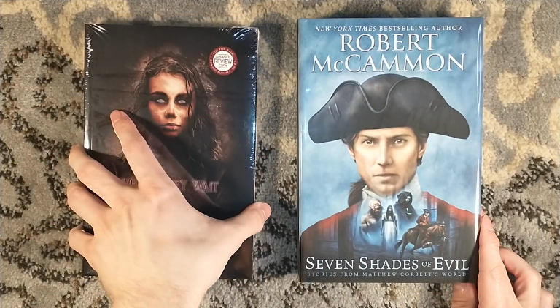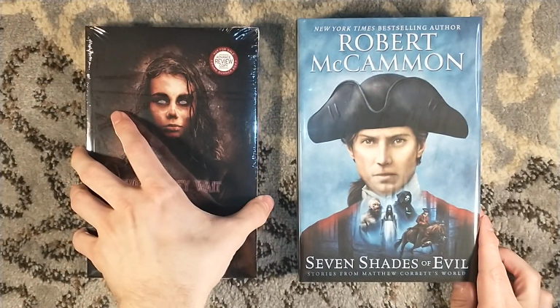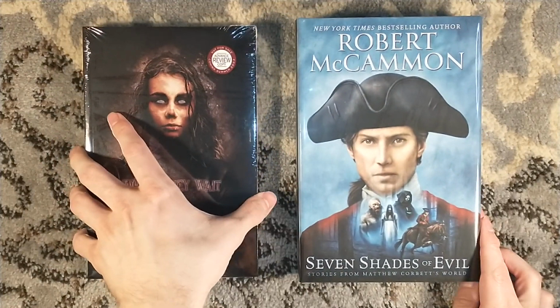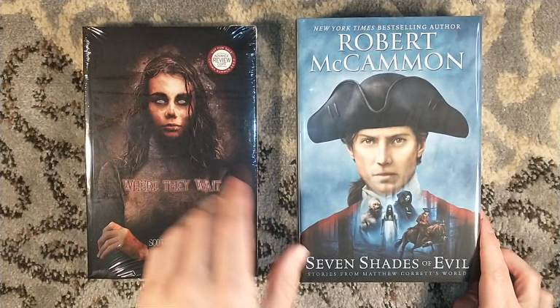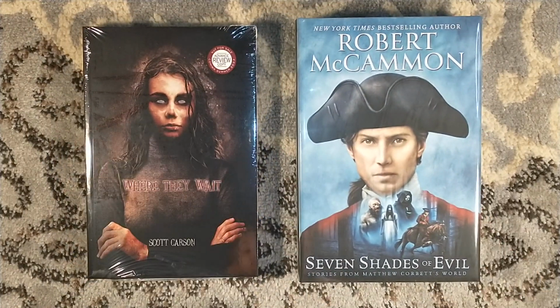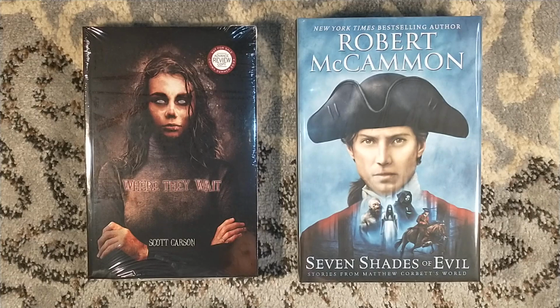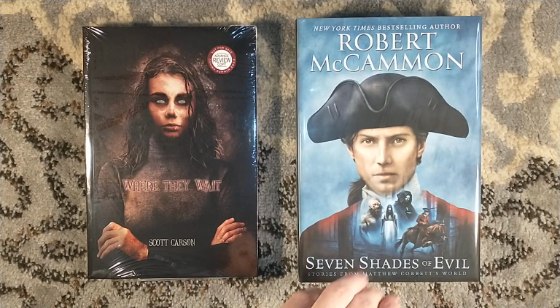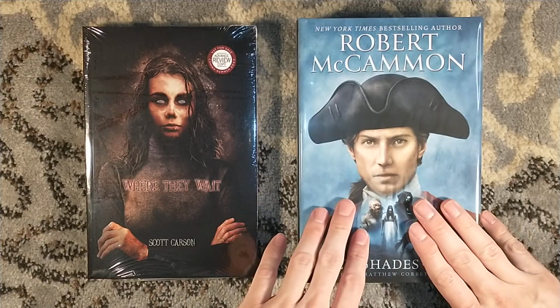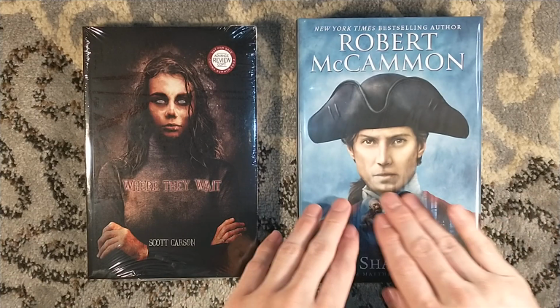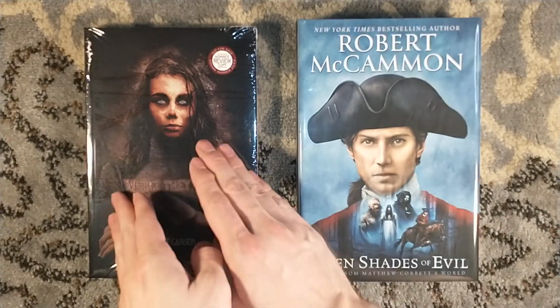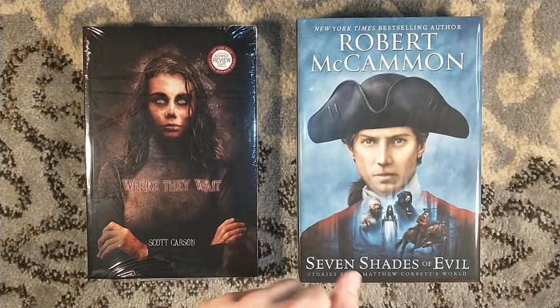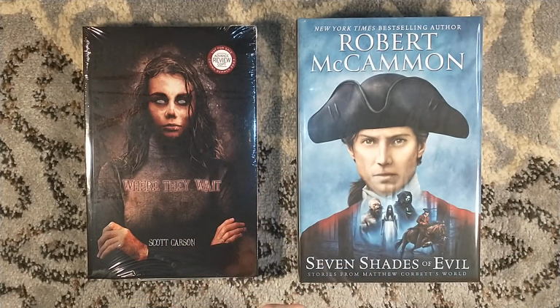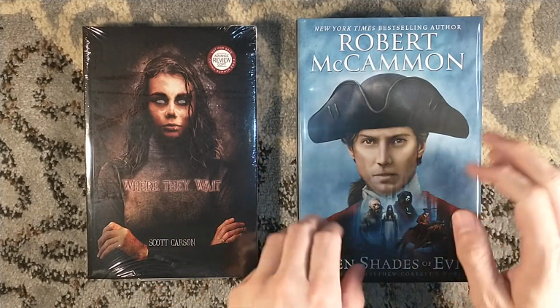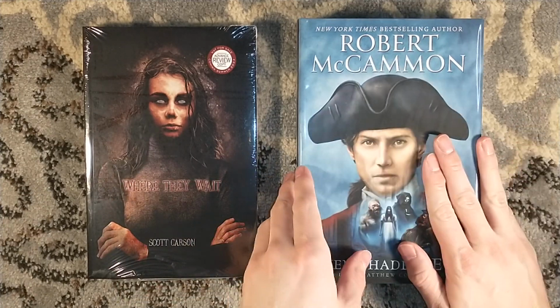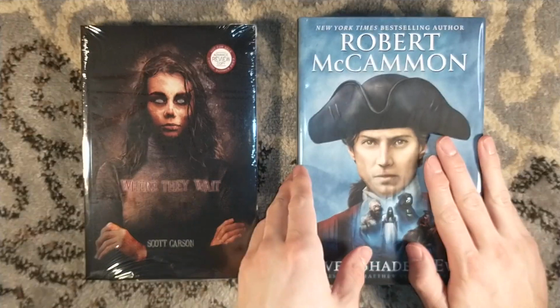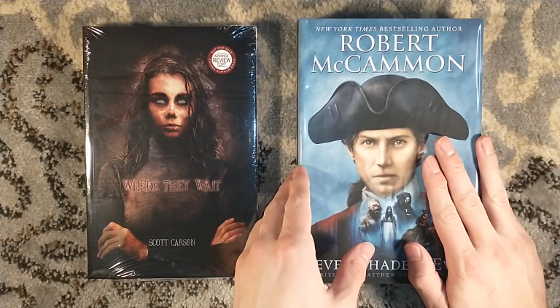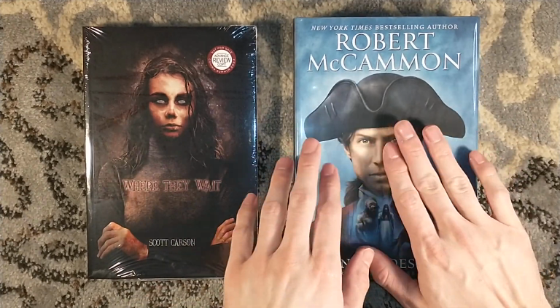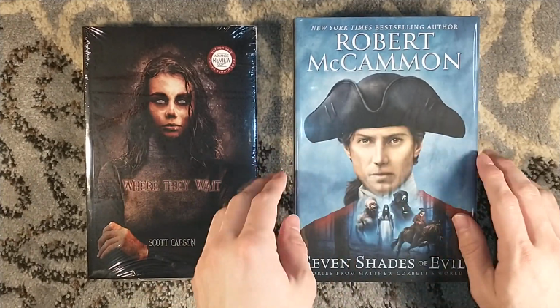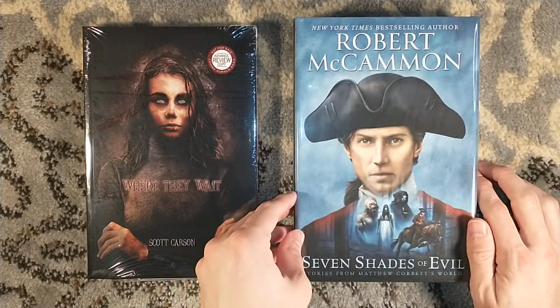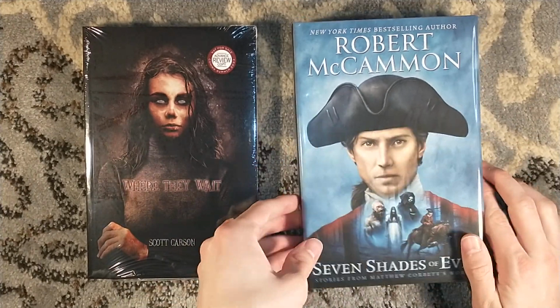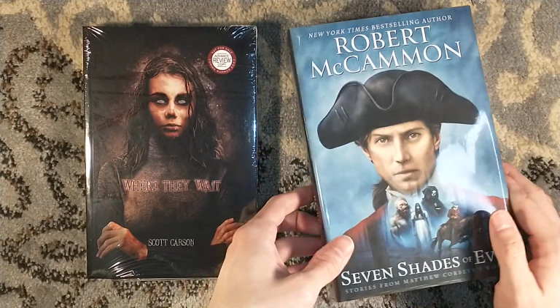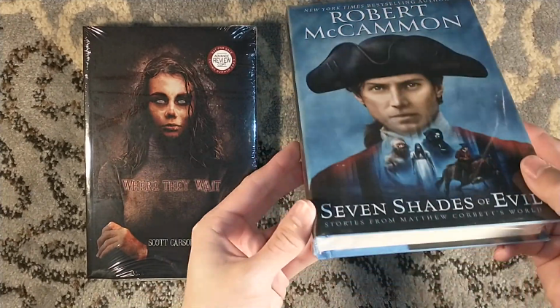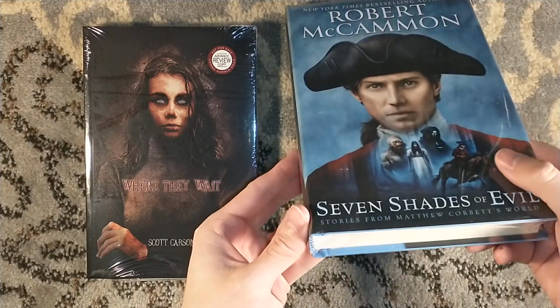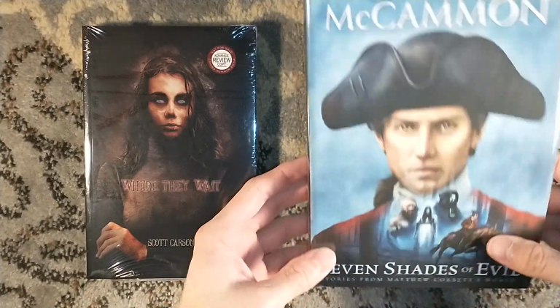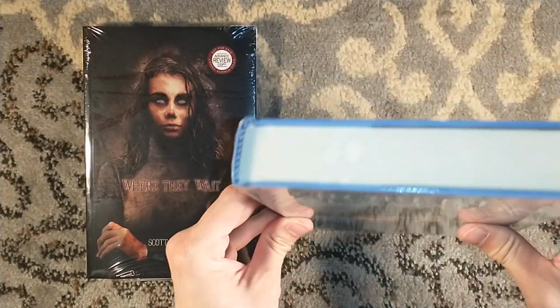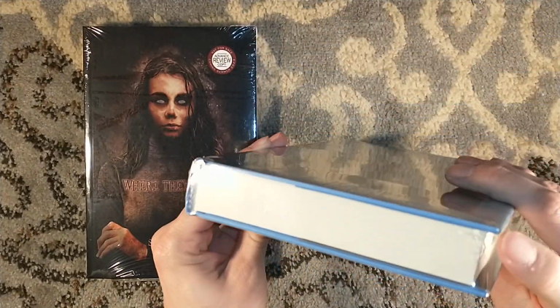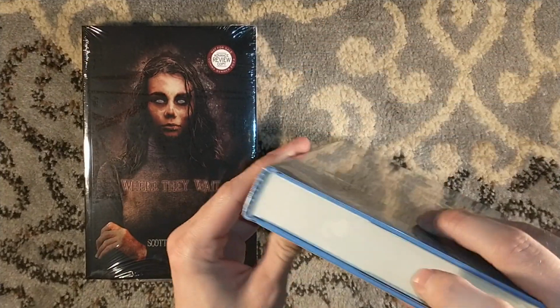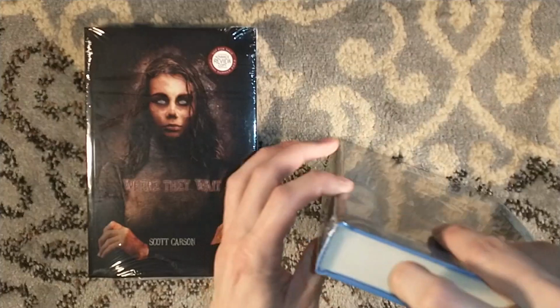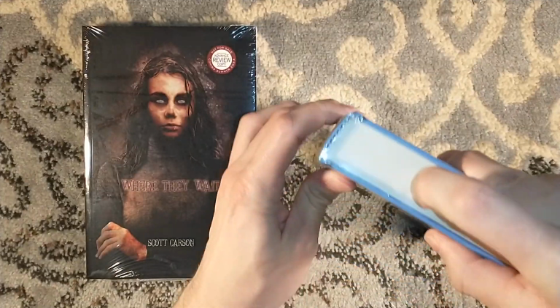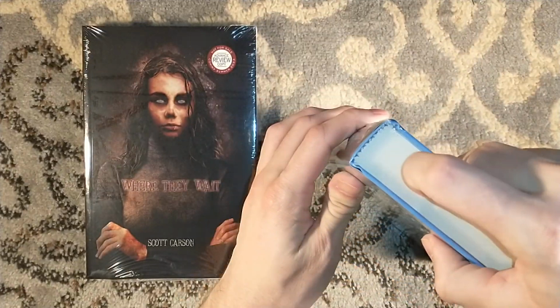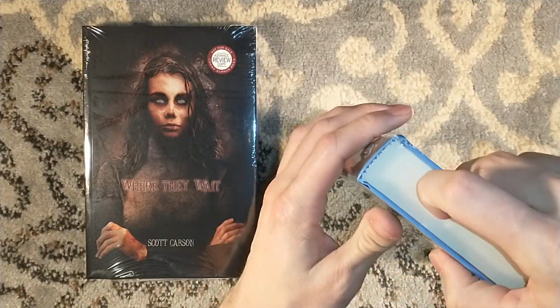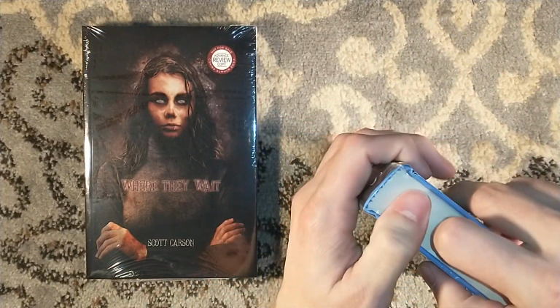So how about that? We have the current title and the next title. Let's start with Seven Shades of Evil, since that is what I was anticipating unboxing here.